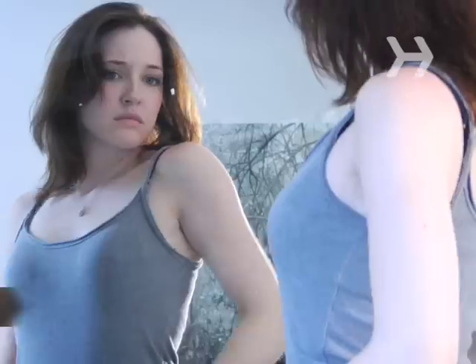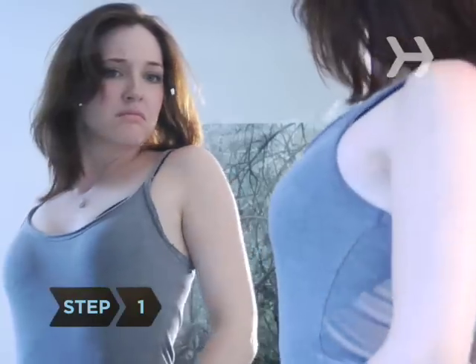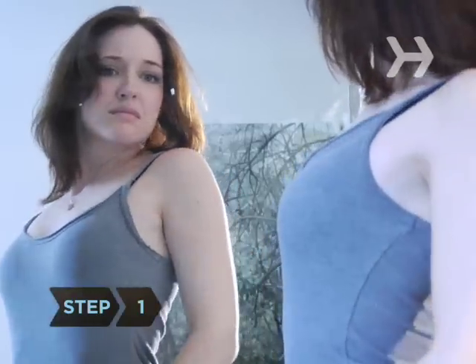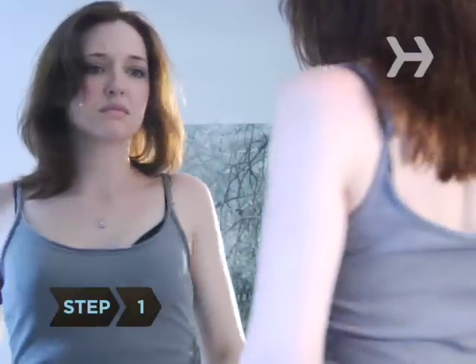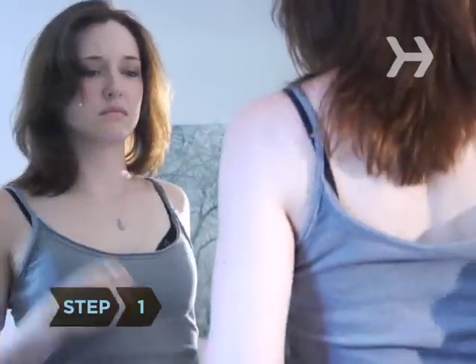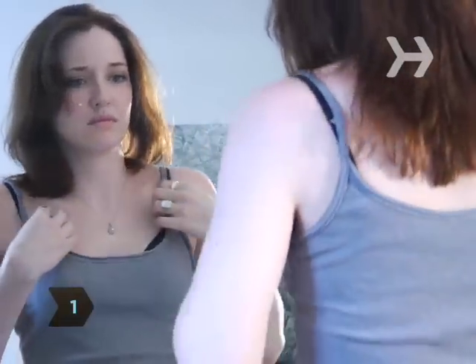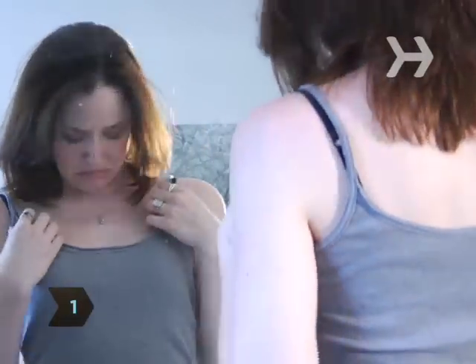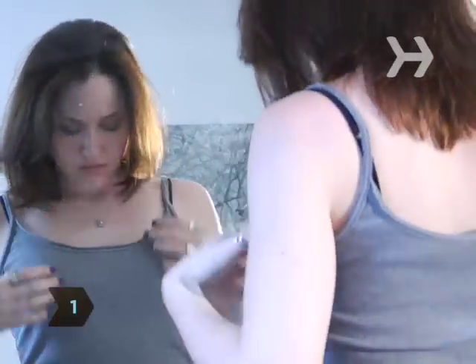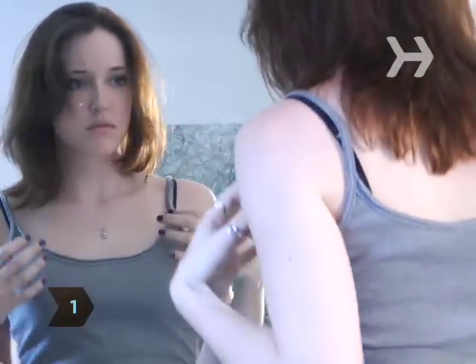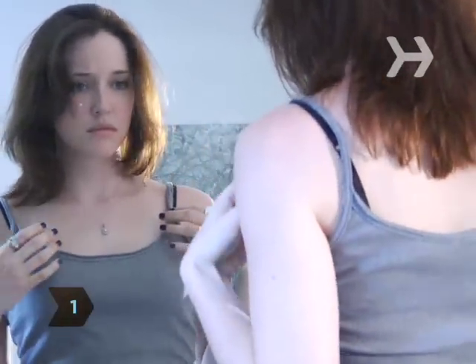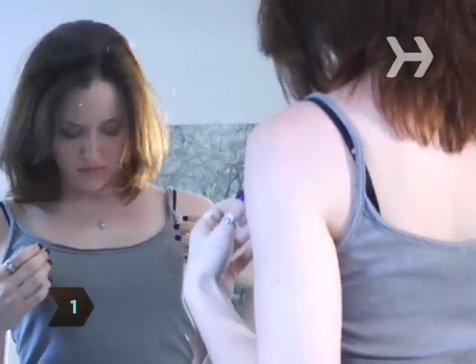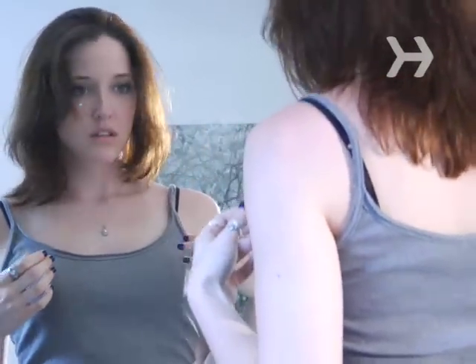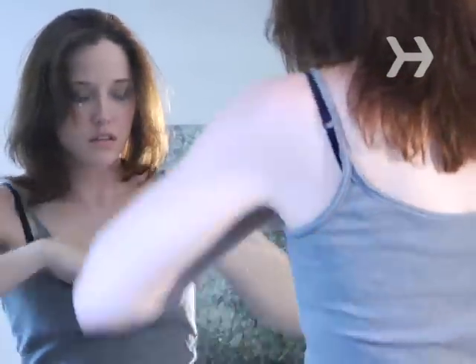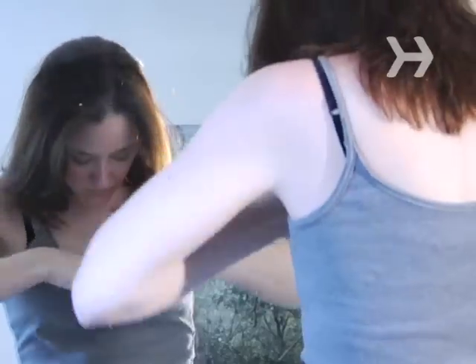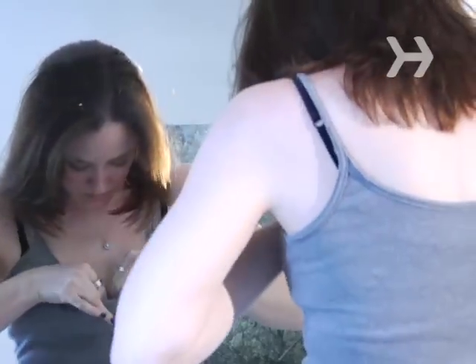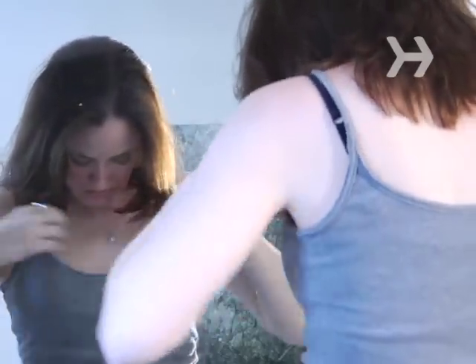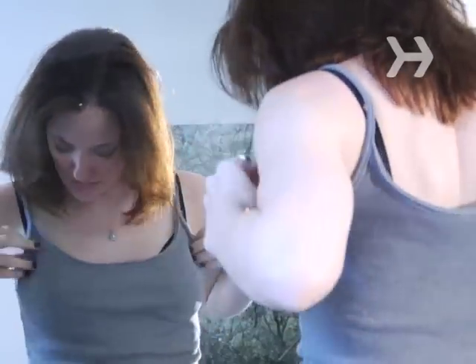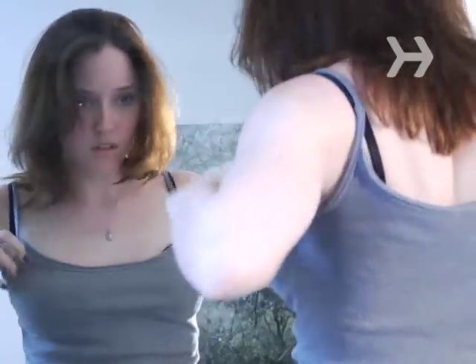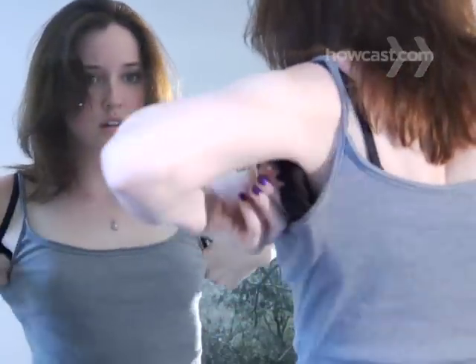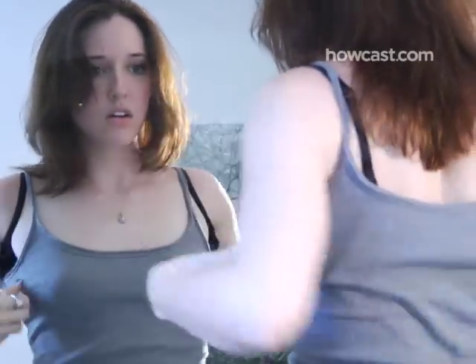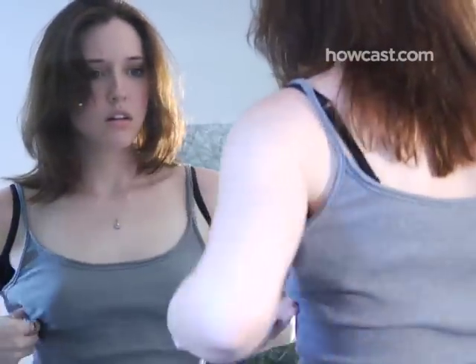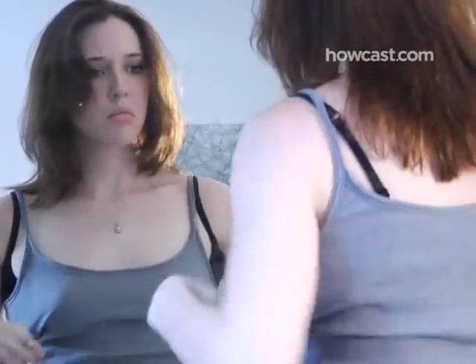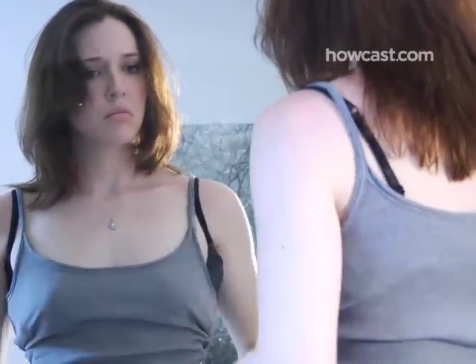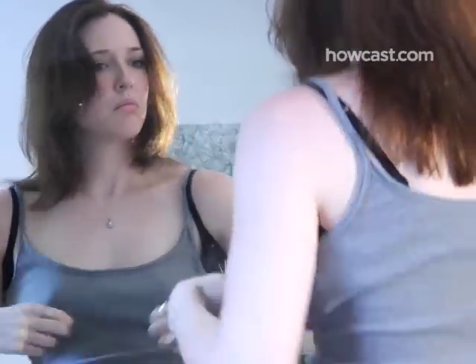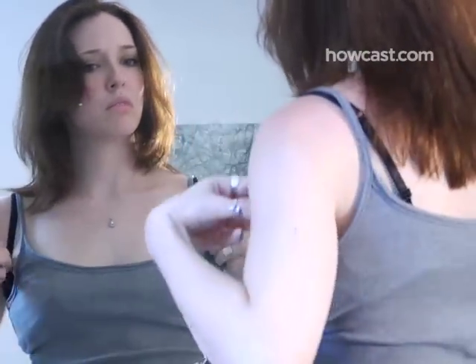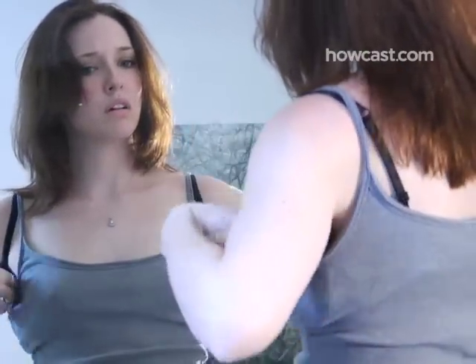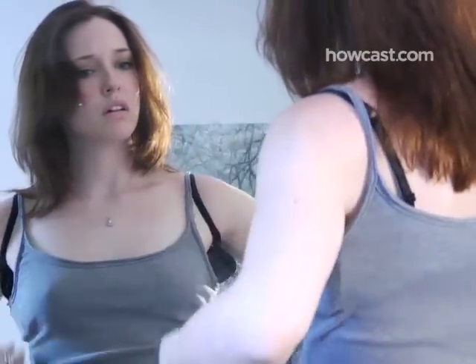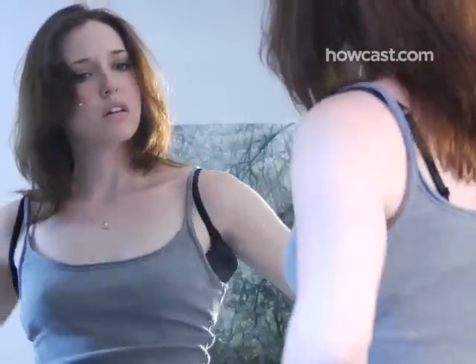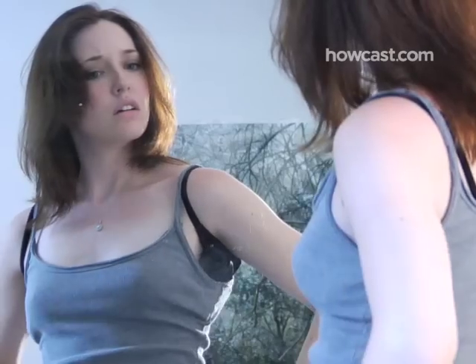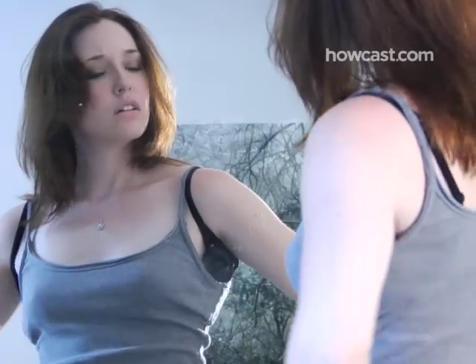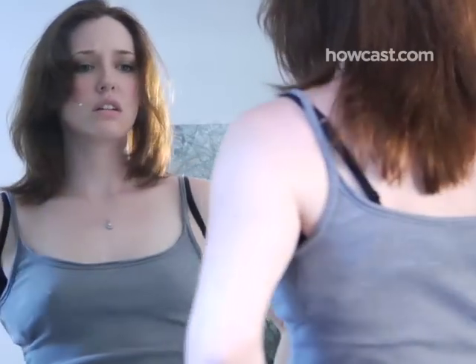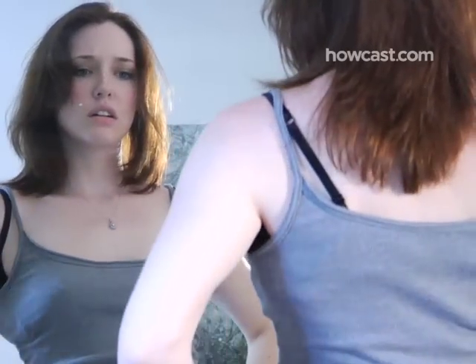Step 1. Instead of disliking your breasts, think of the benefits. You can go braless, clothes look better on flat-chested women, and small breasts age better. When your big-busted friends are wearing their boobs on their knees, you'll still look perky.